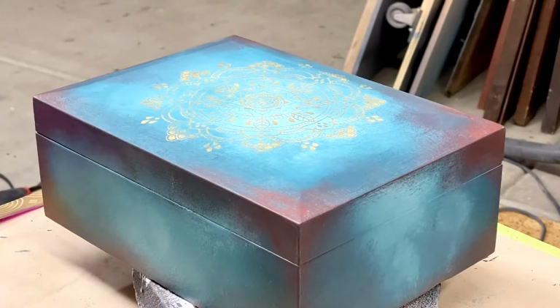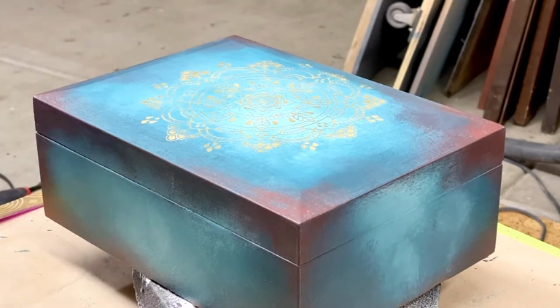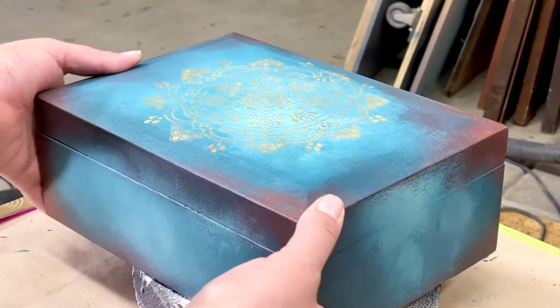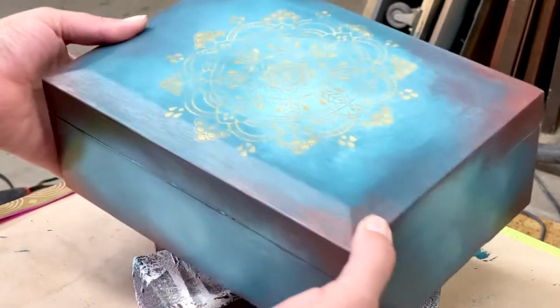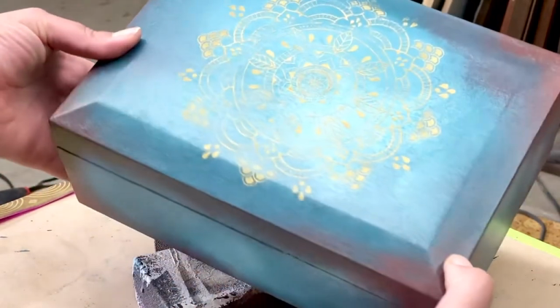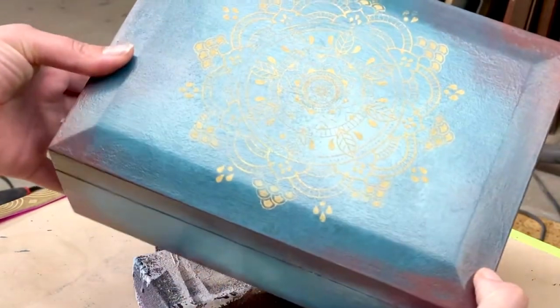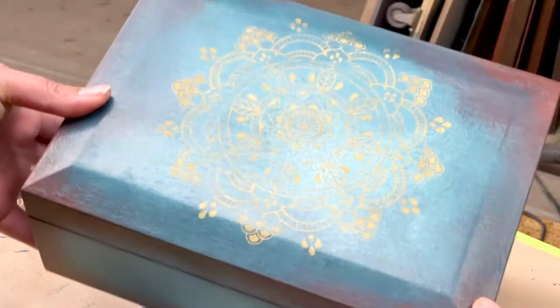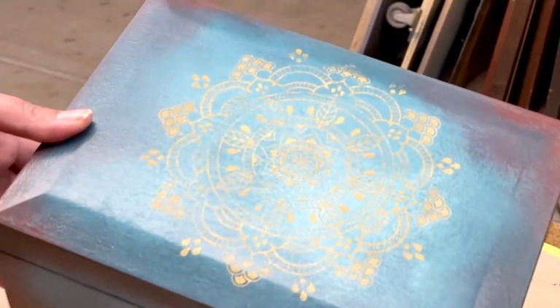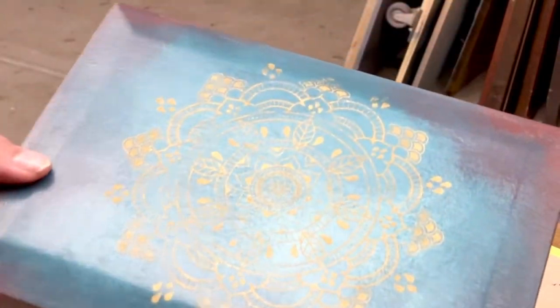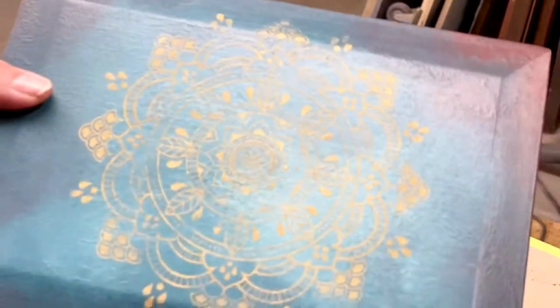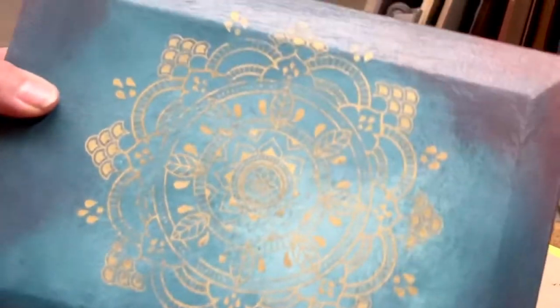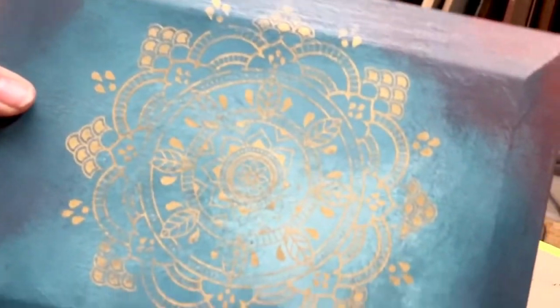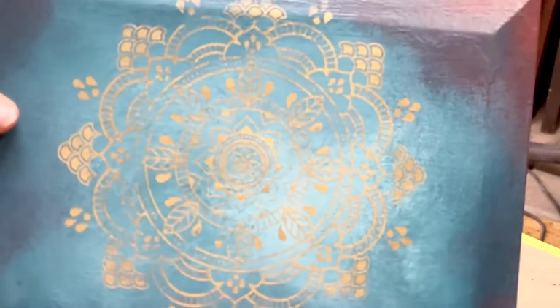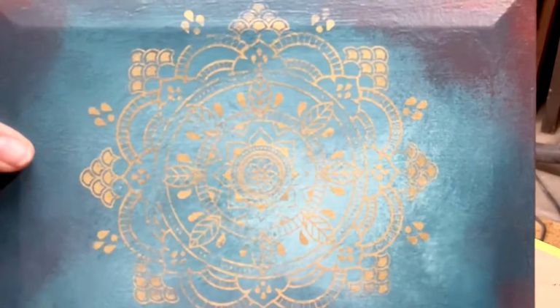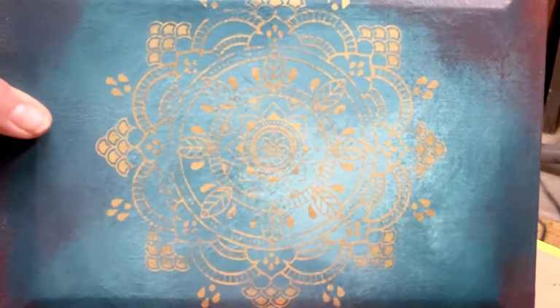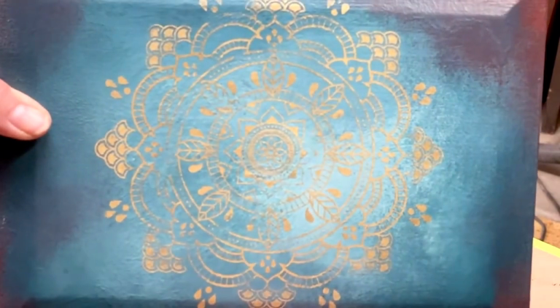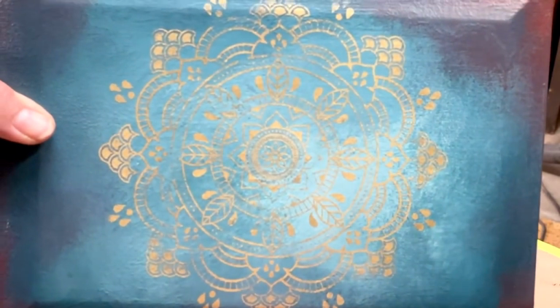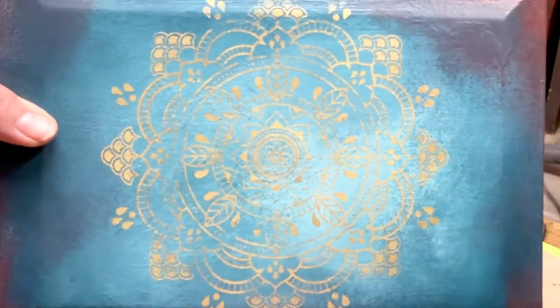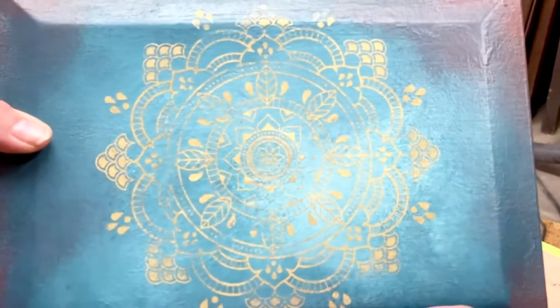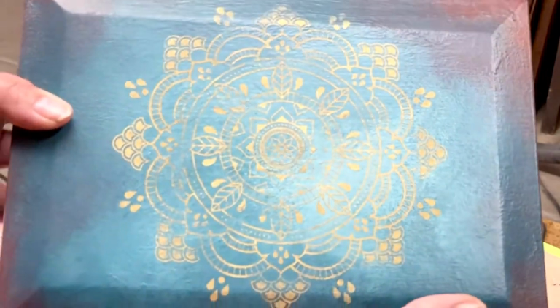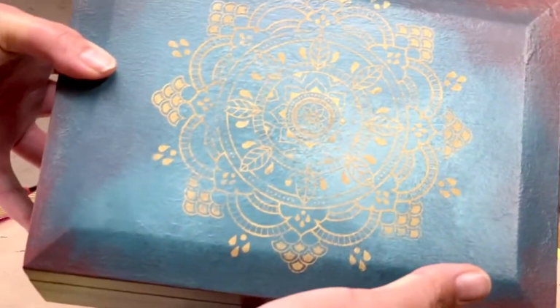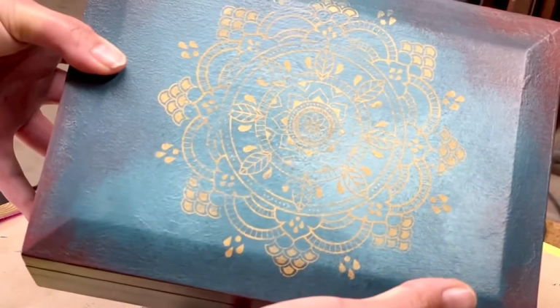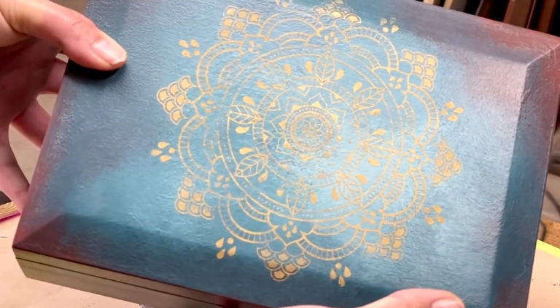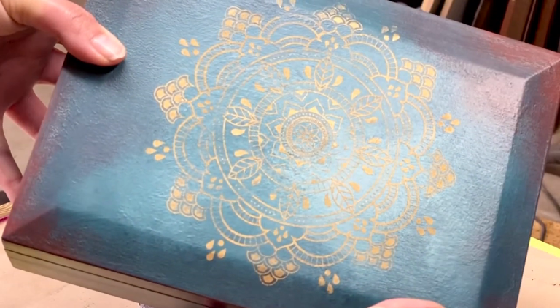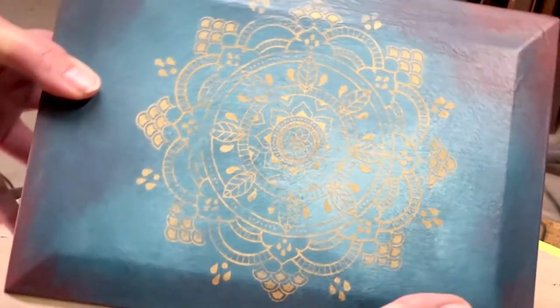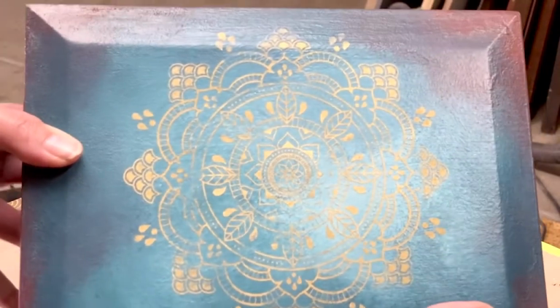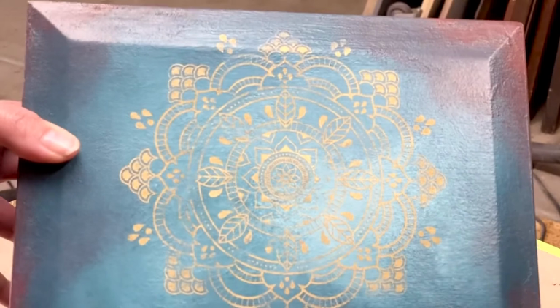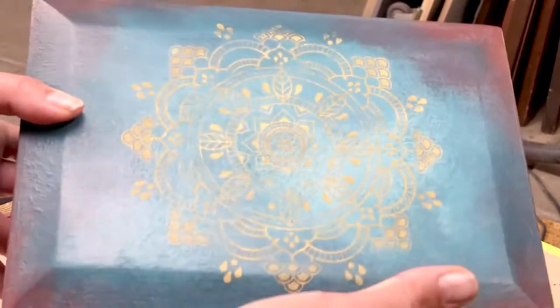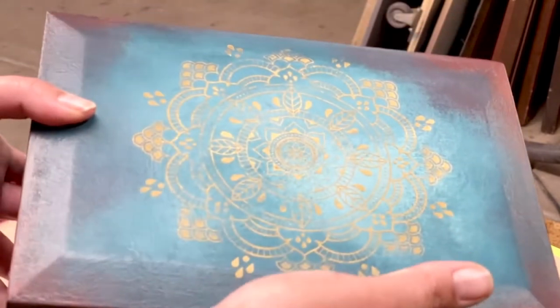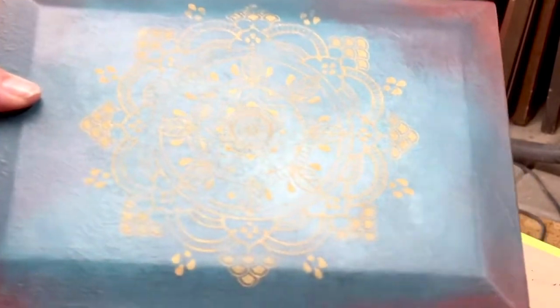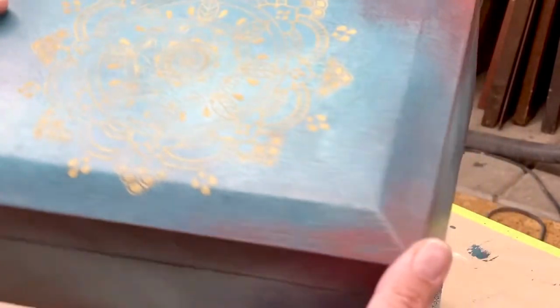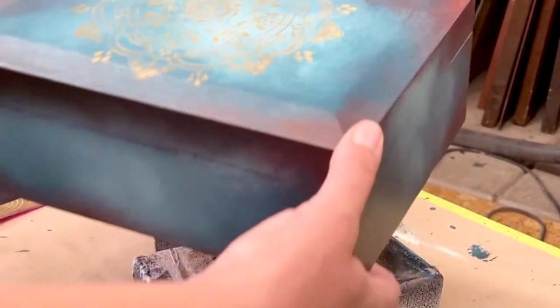I'm so excited! Look how fine the details of these new stencils I was able to achieve using them and the gilding wax. I love how the metallic is catching the light and giving me a different shimmer depending on the angle.